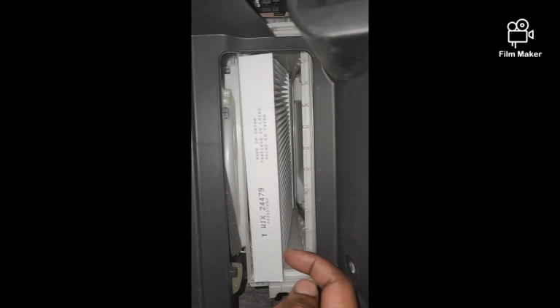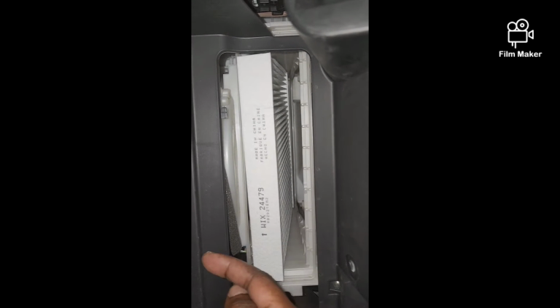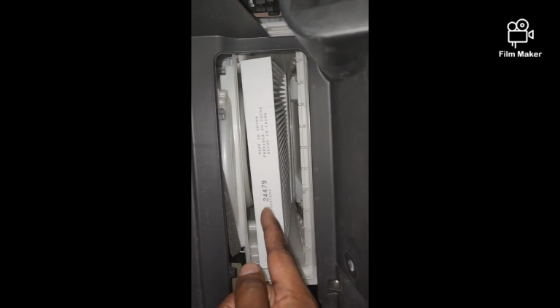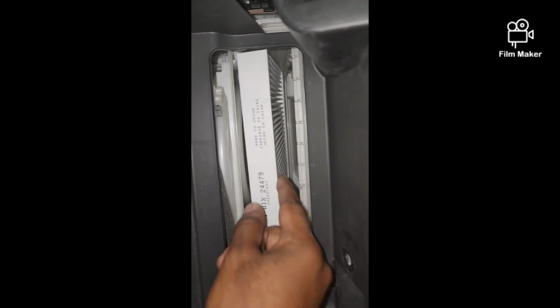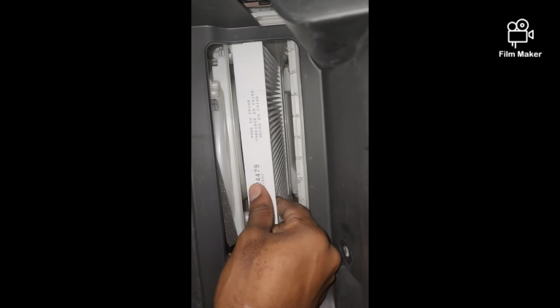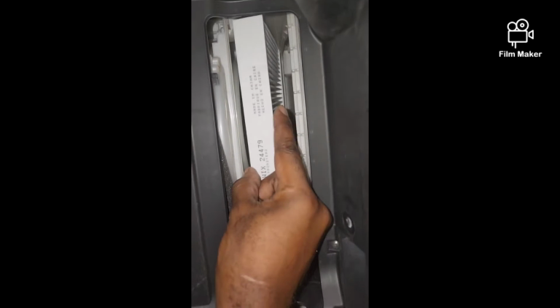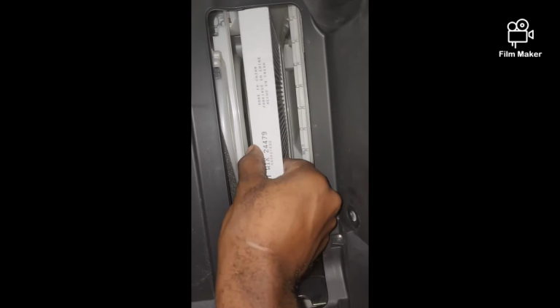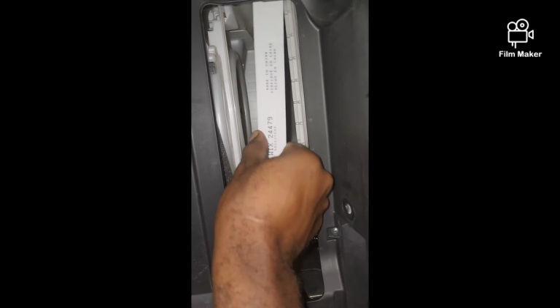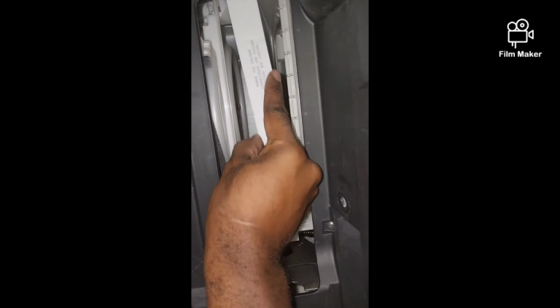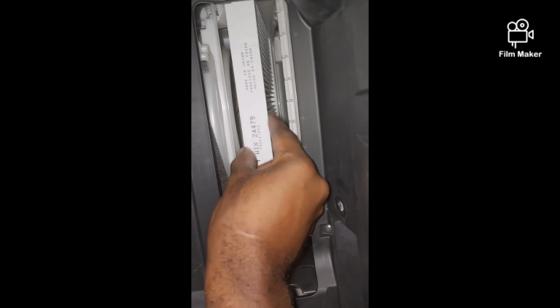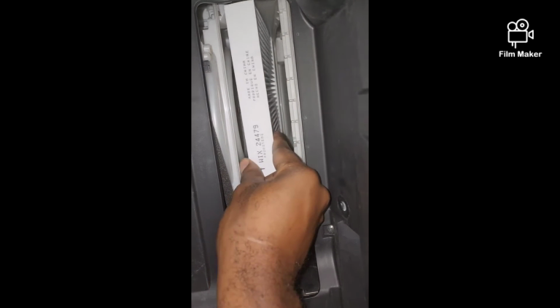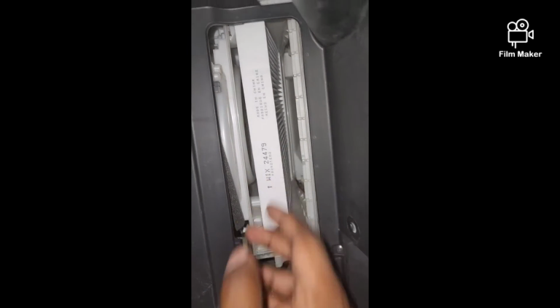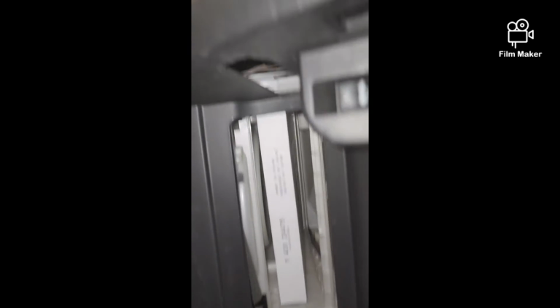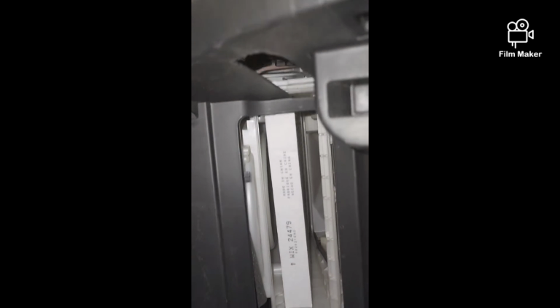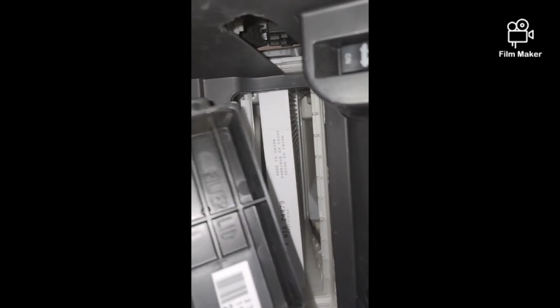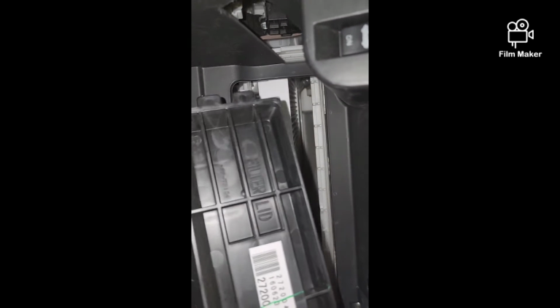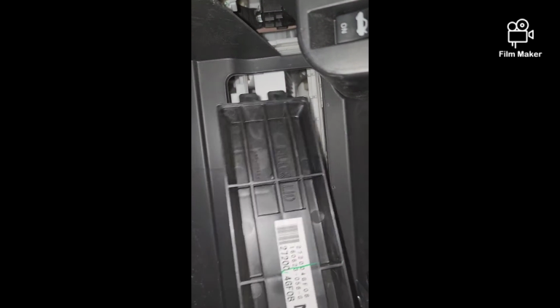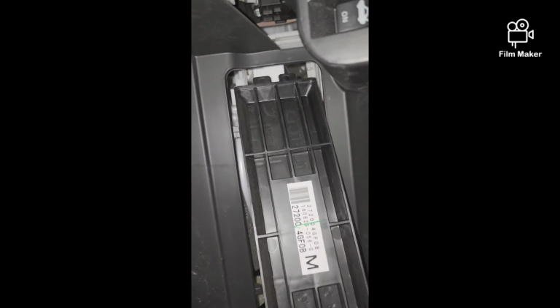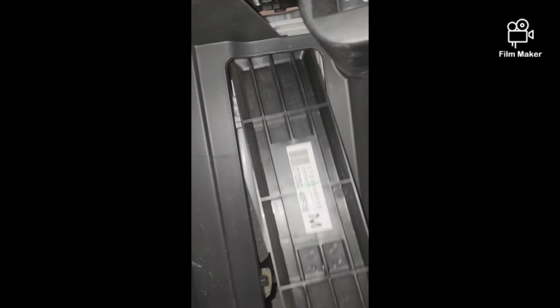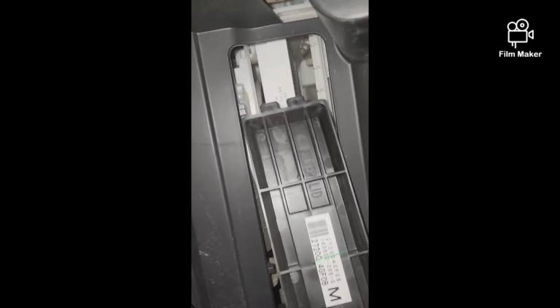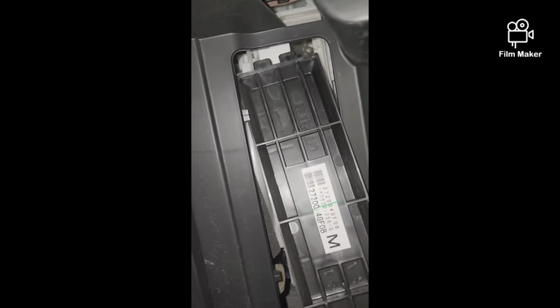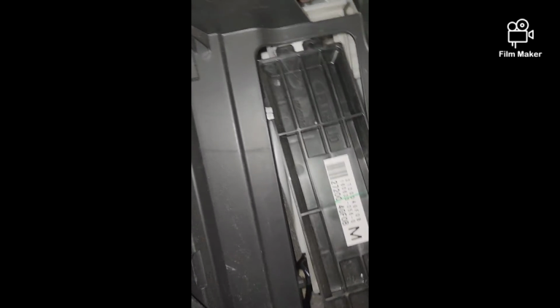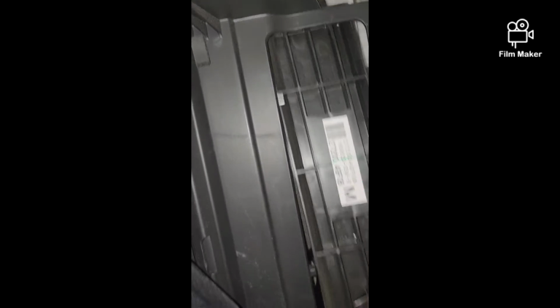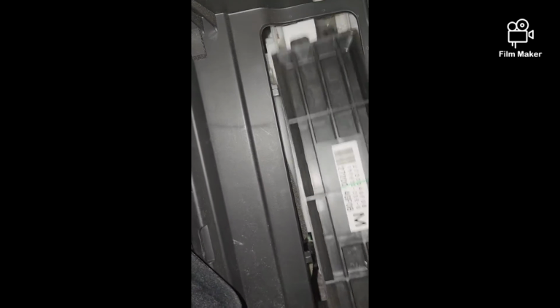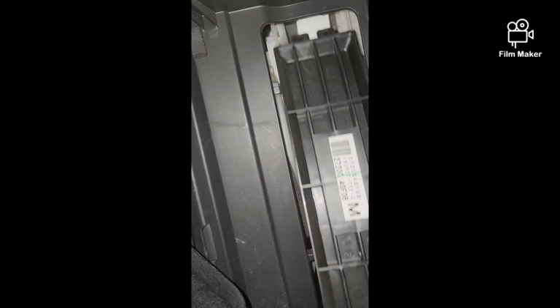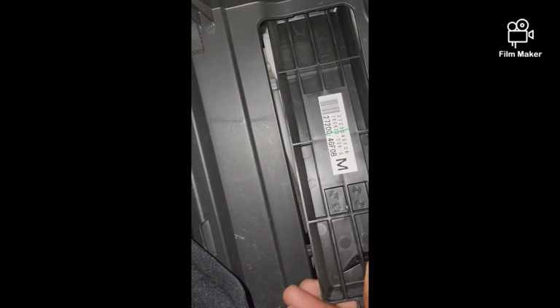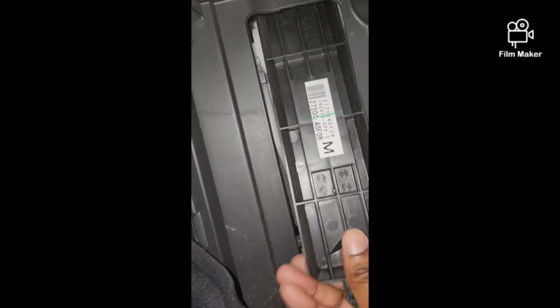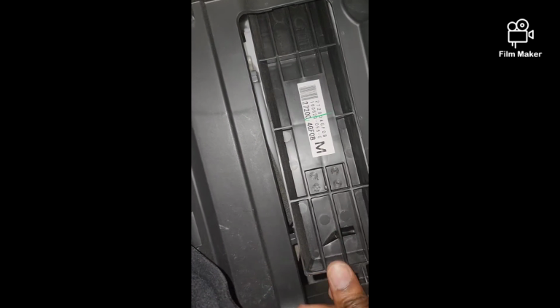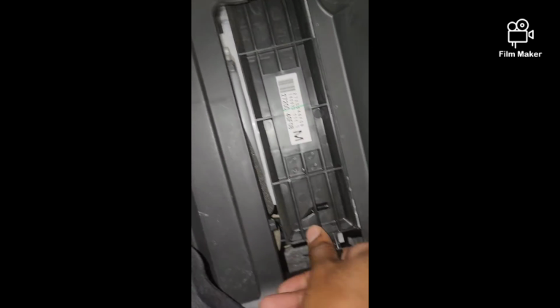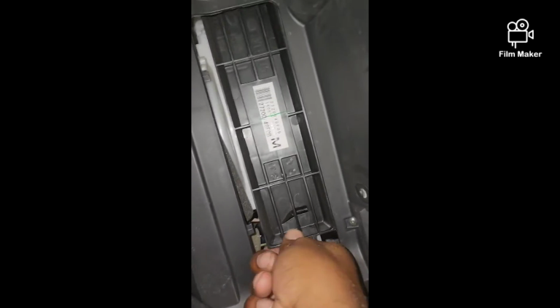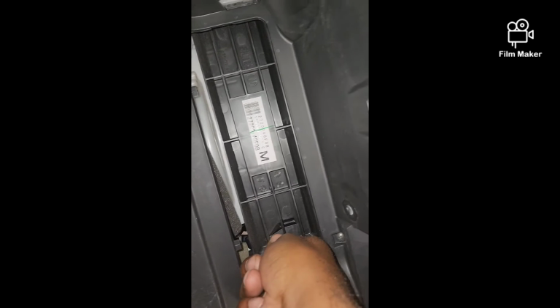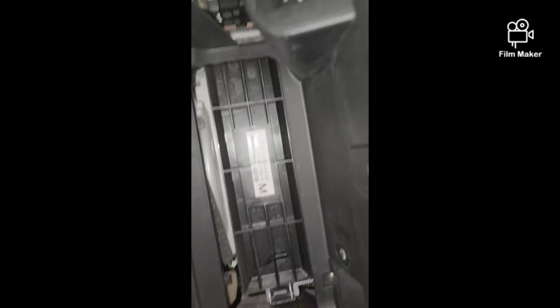So then we just slide the new one in with airflow pointing down. Put the covers back on and move all the stuff out of the way.